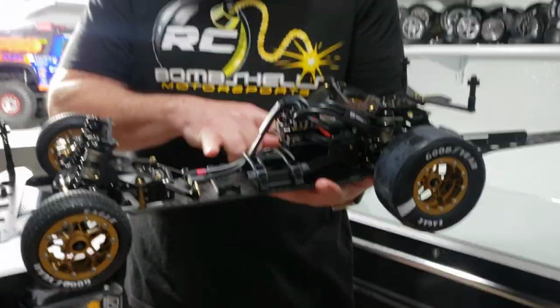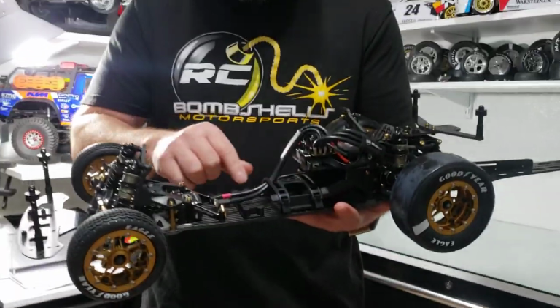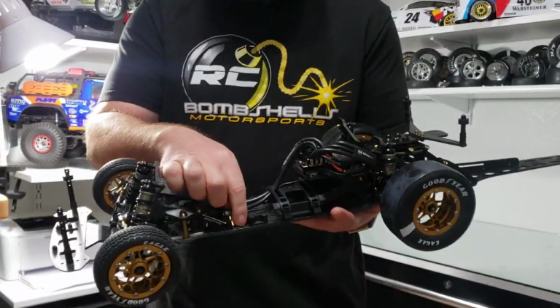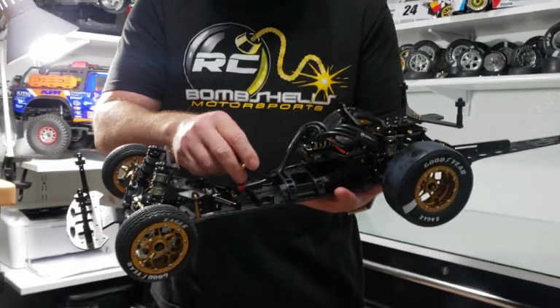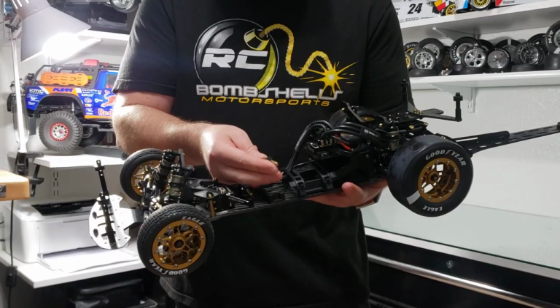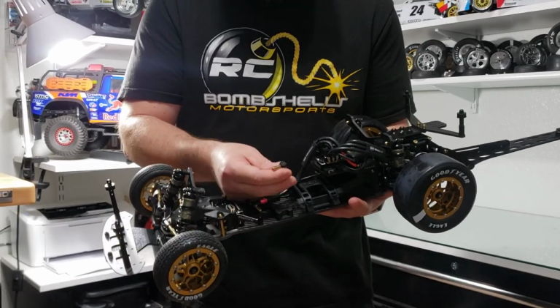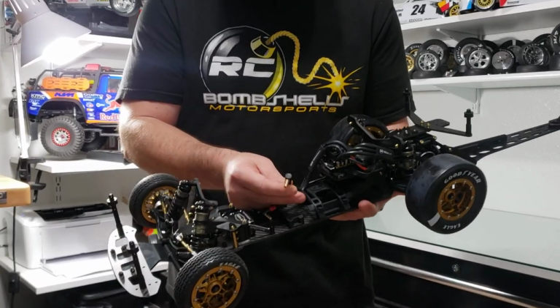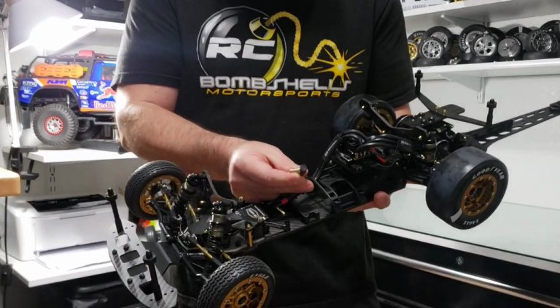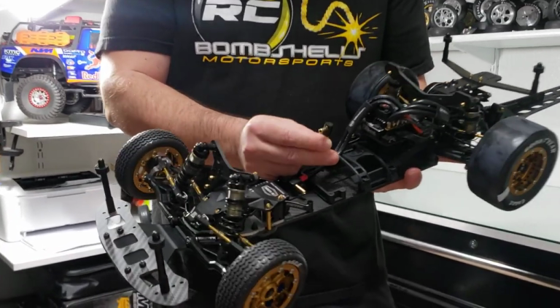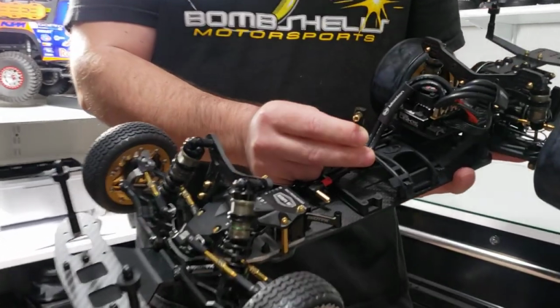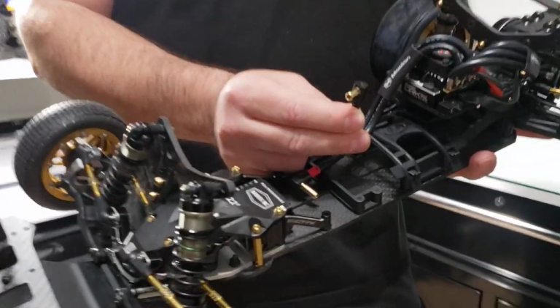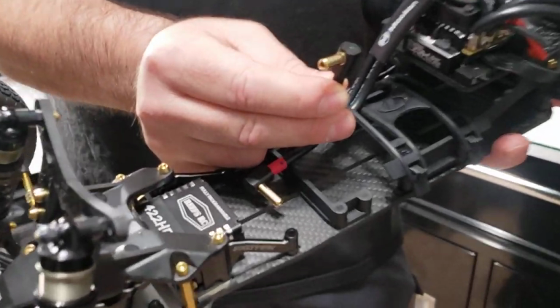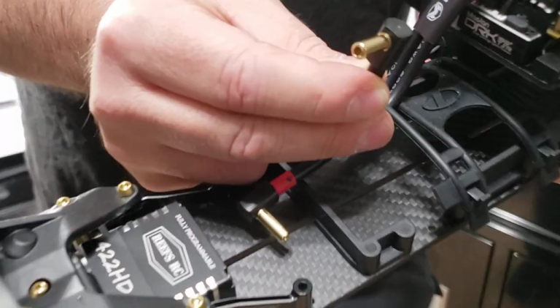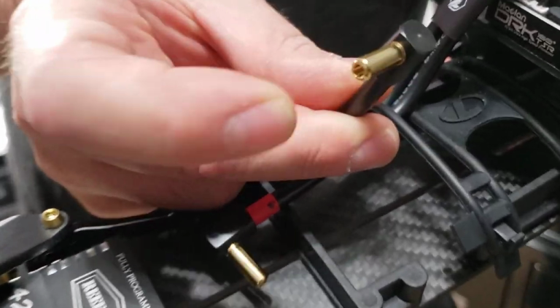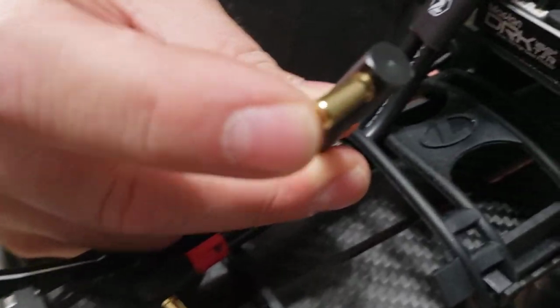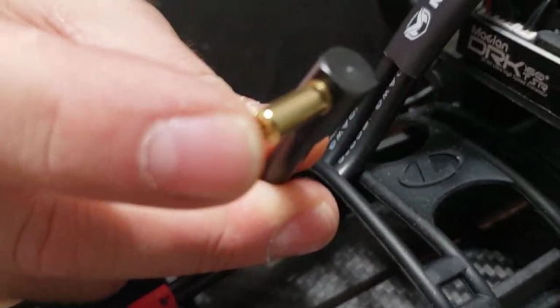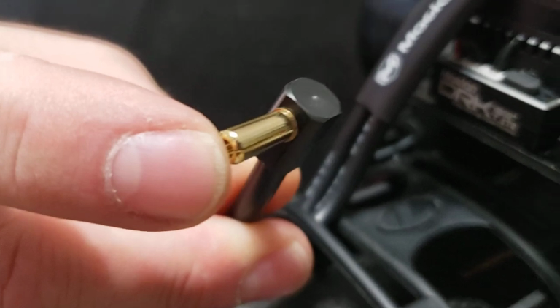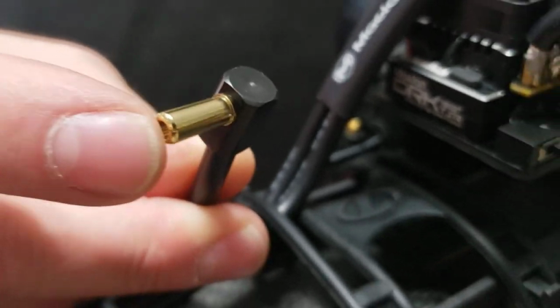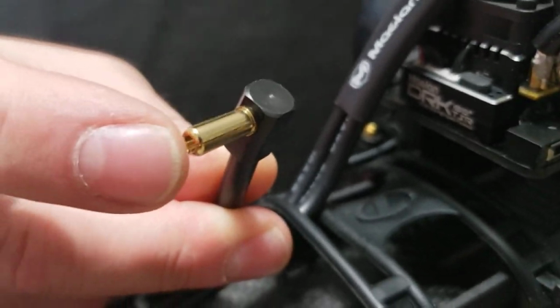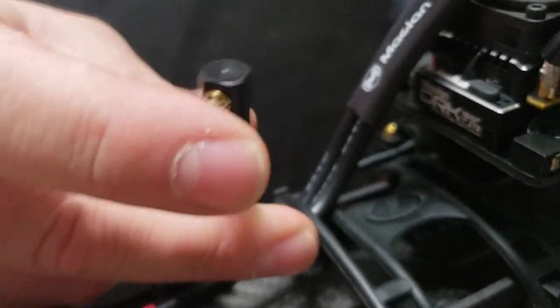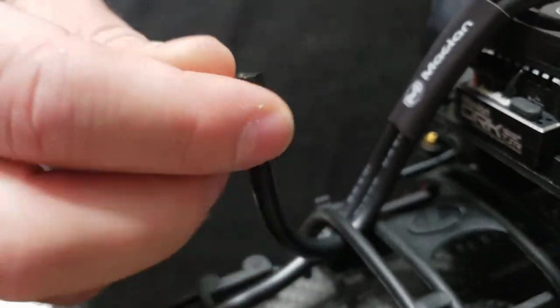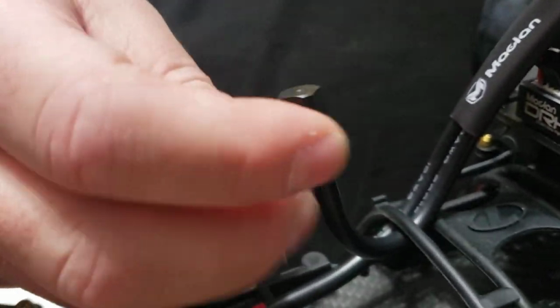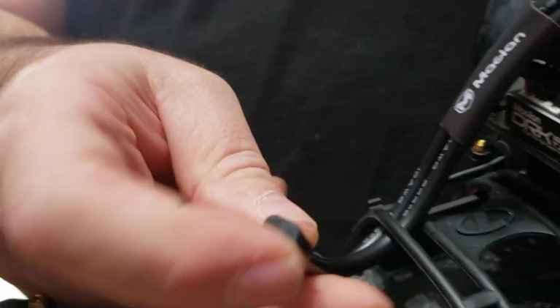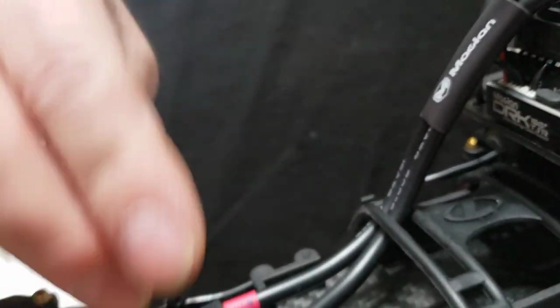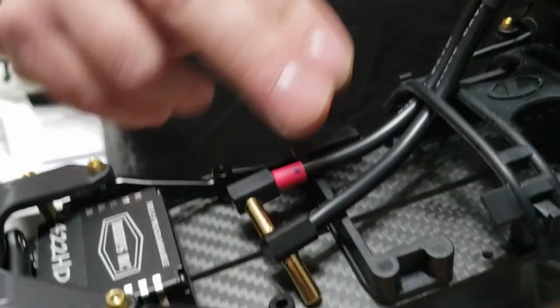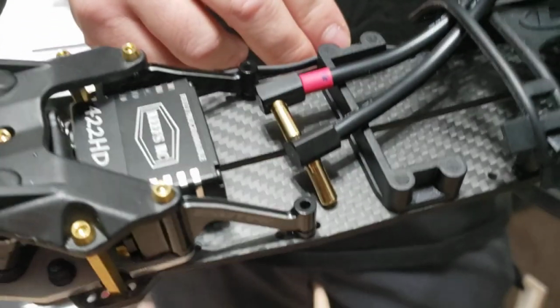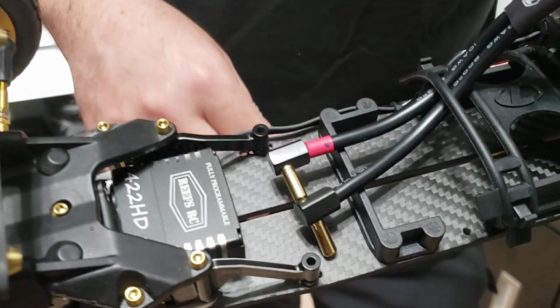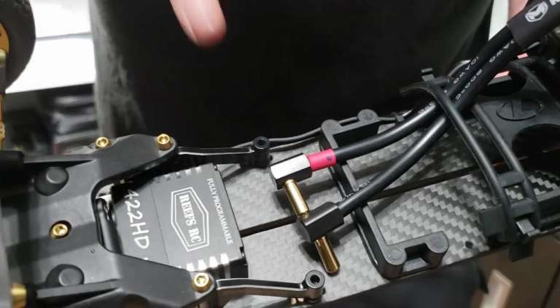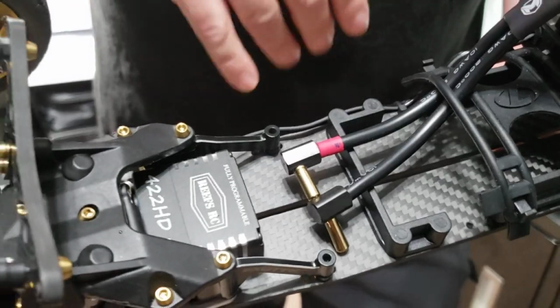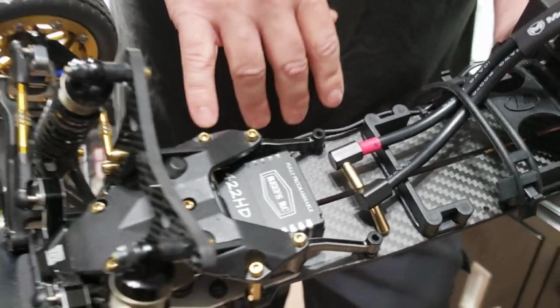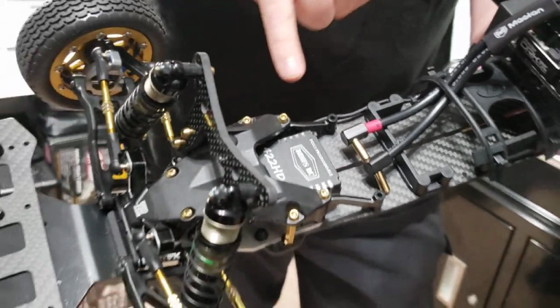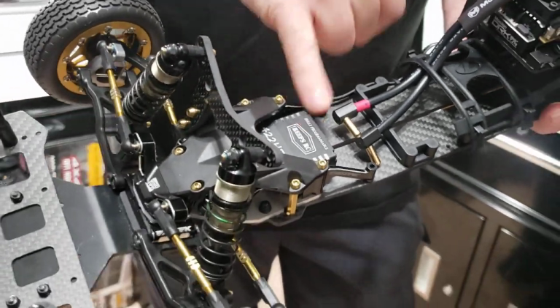We don't know exactly how he's going to set his battery up — he's got multiple battery options. We run these Hot Racing 90-degree angle bullet plugs. These come in a five-millimeter and a four-millimeter and just screw right in — a really nice, clean little setup.